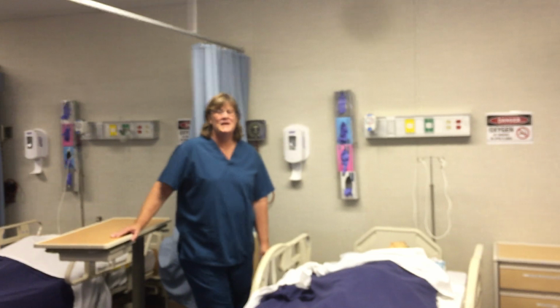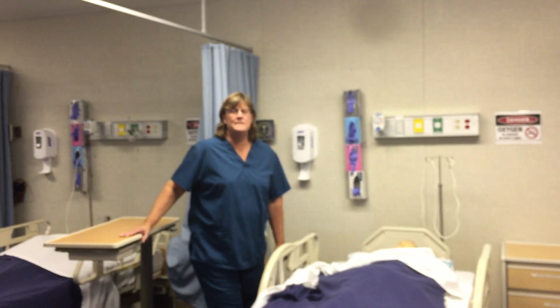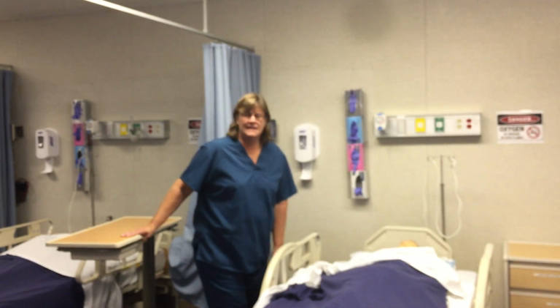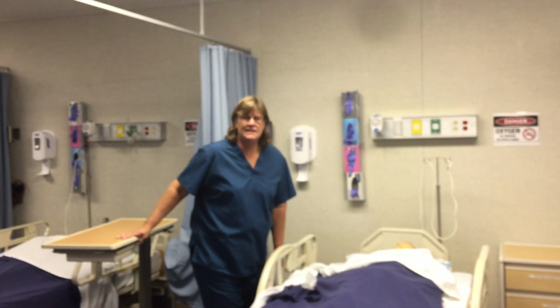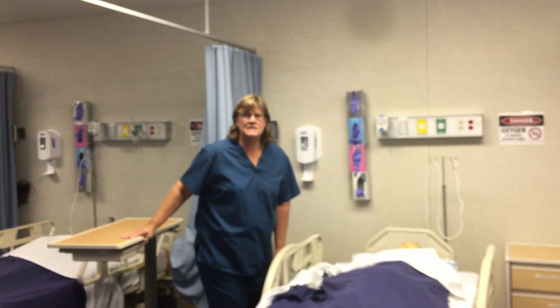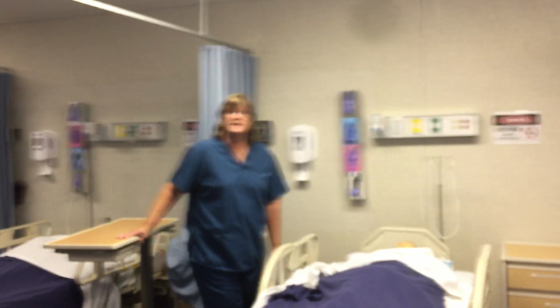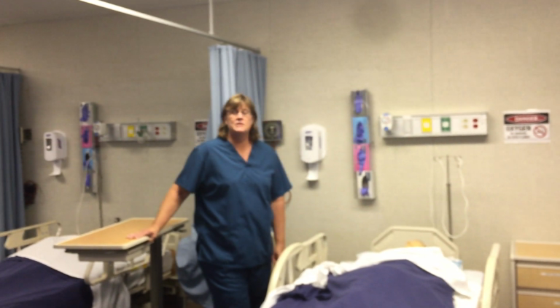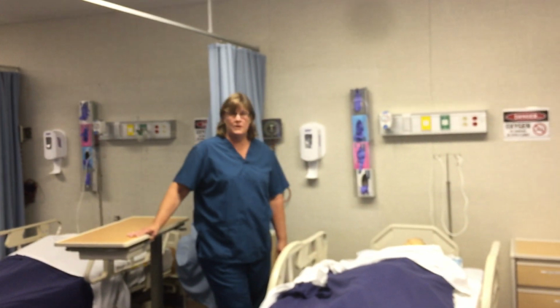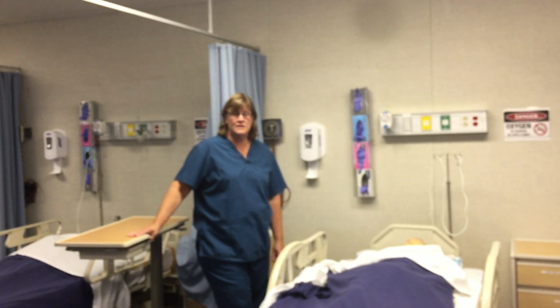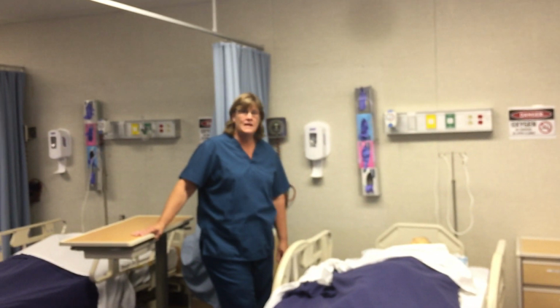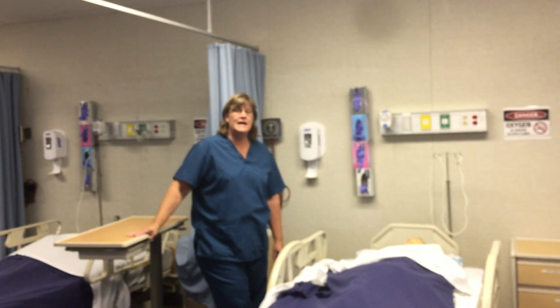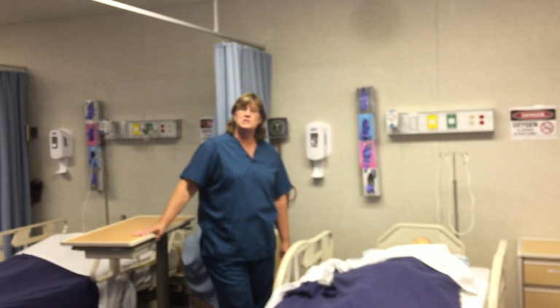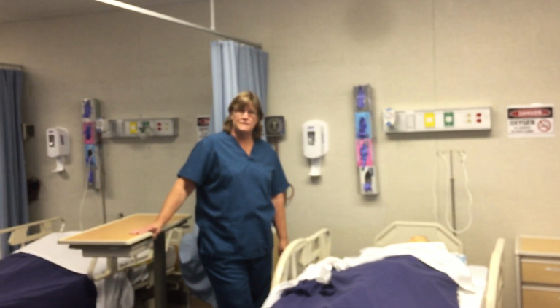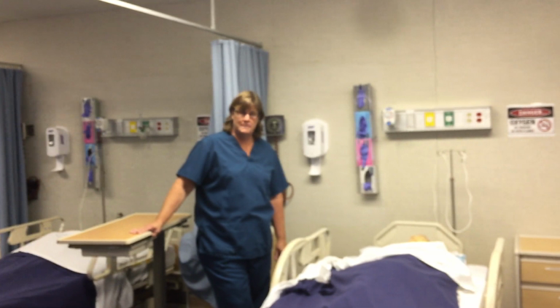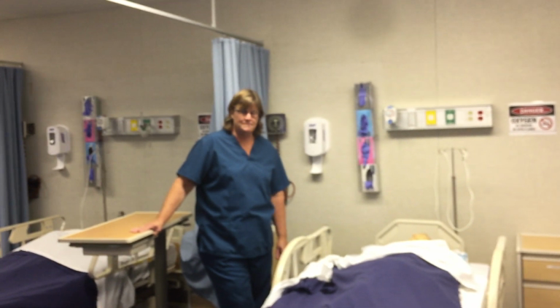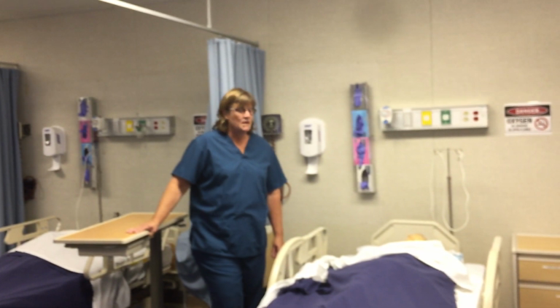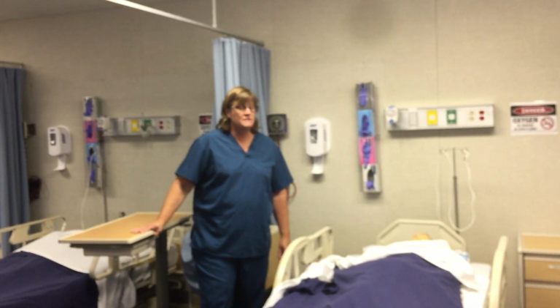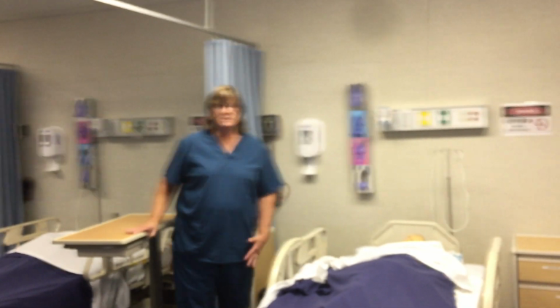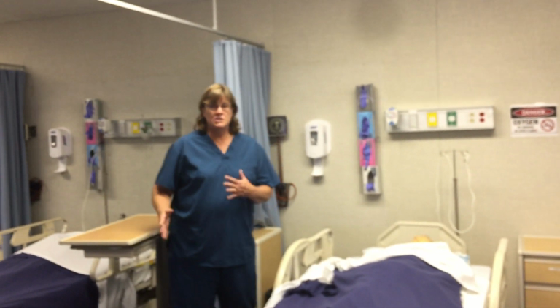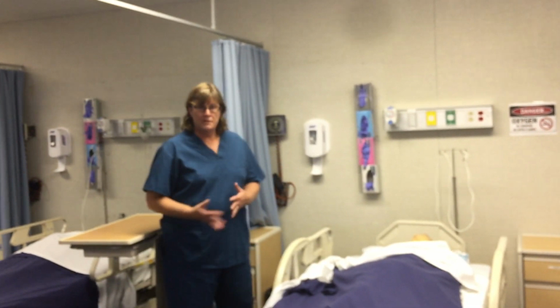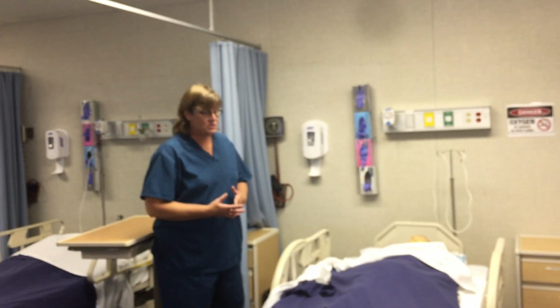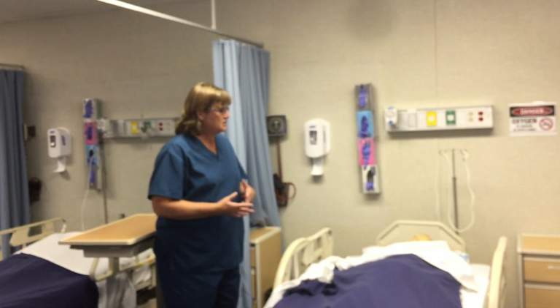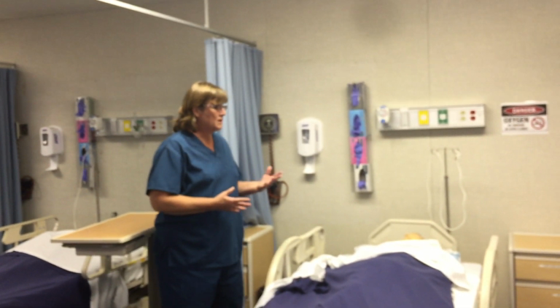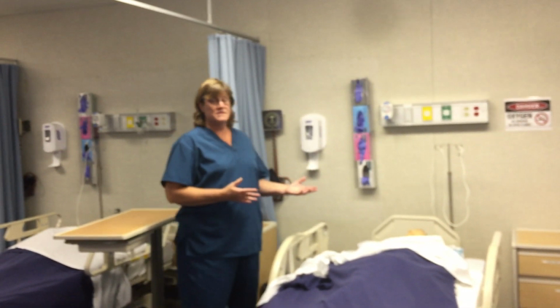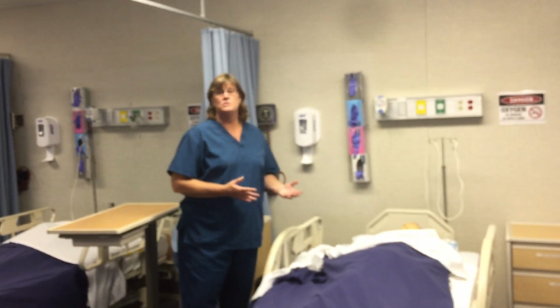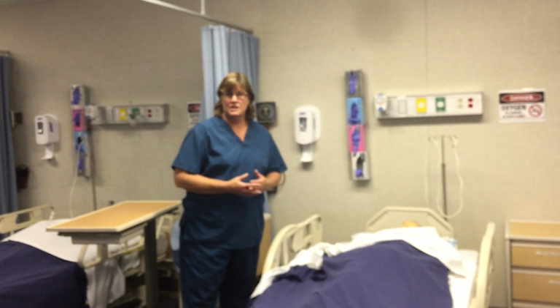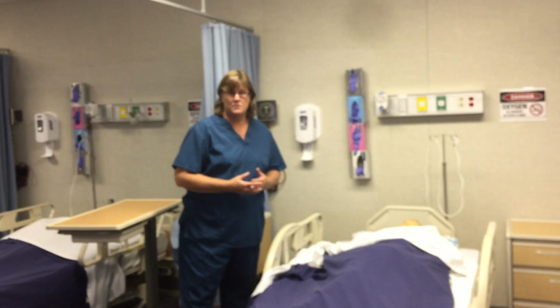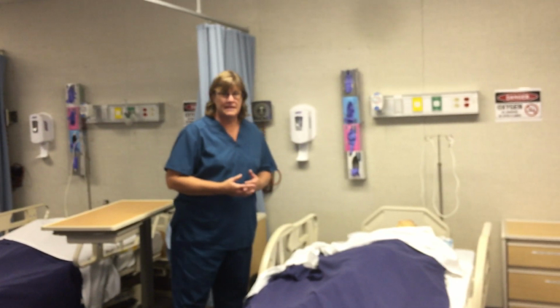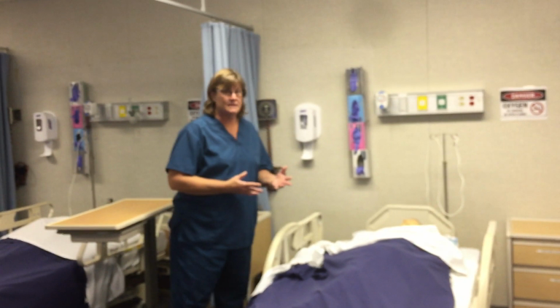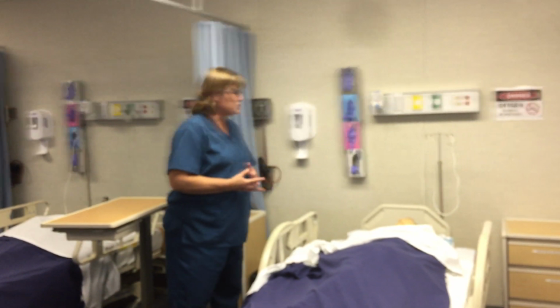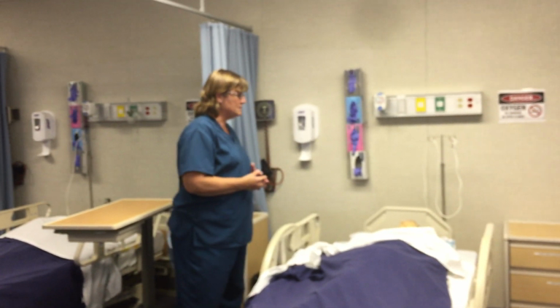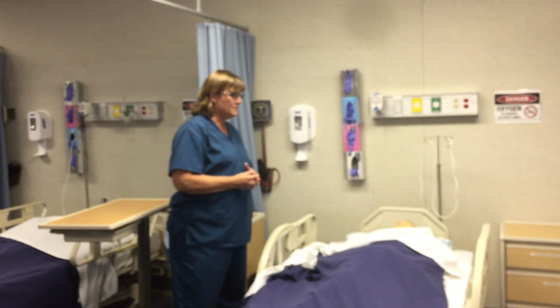Hi, my name is Kelly Neal and I'm going to be demonstrating how to do perineal care and how to change a brief on a patient. The first thing you want to do before you get started is to introduce yourself to your resident and let them know what you're going to be doing.